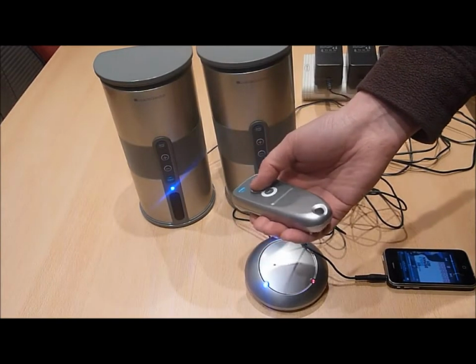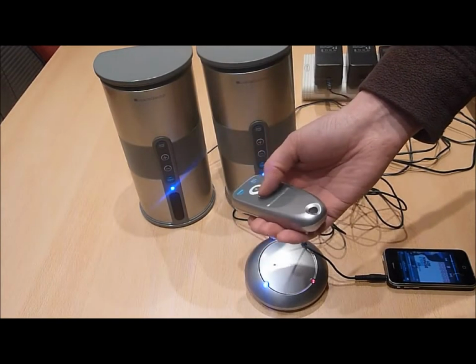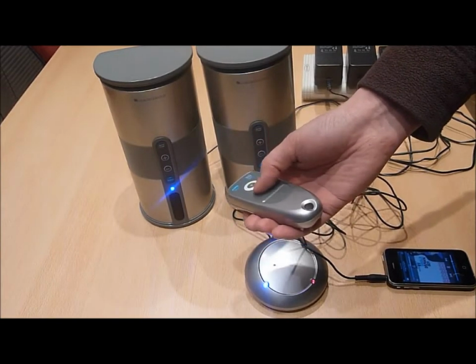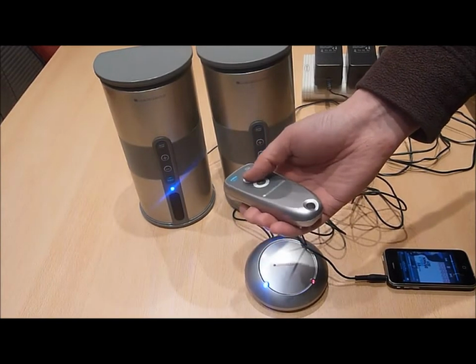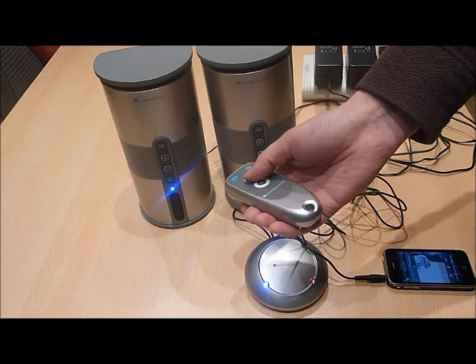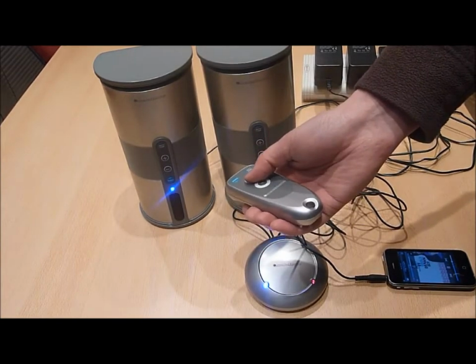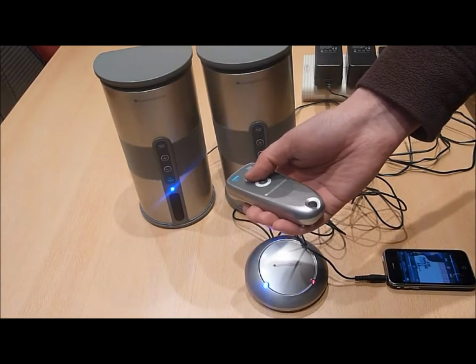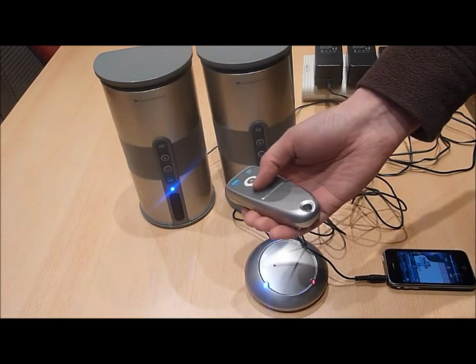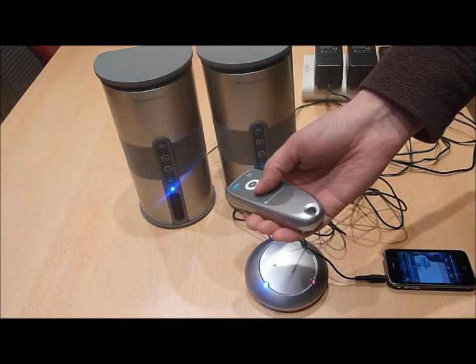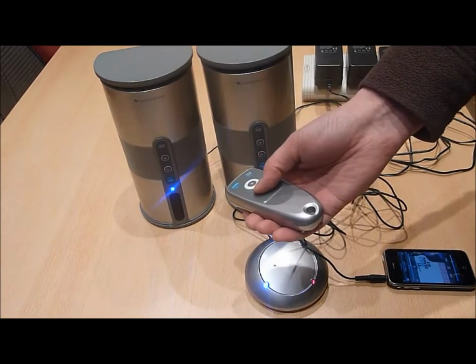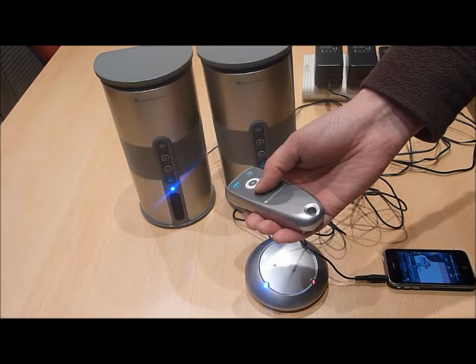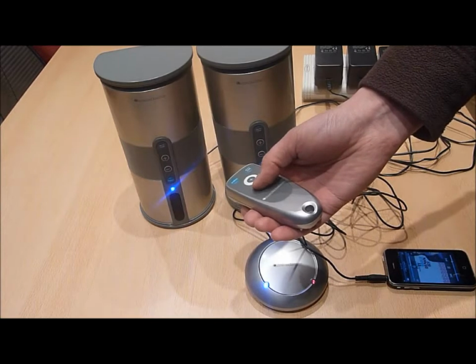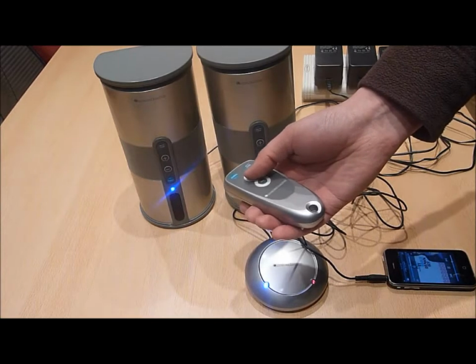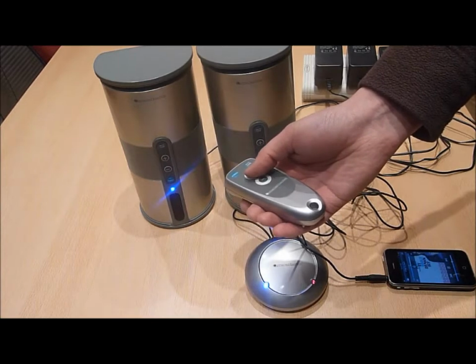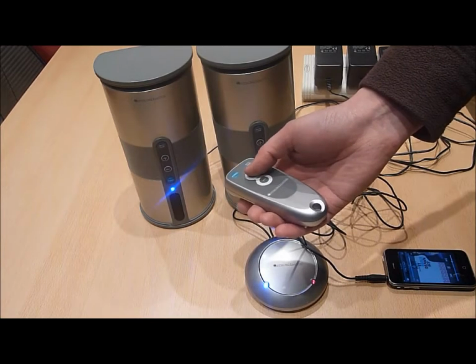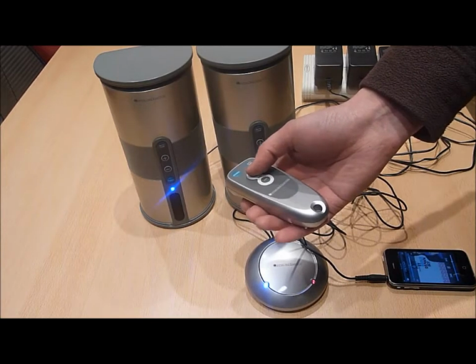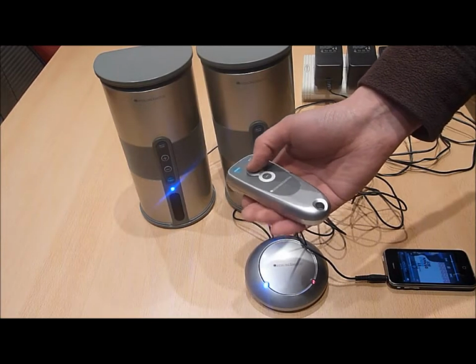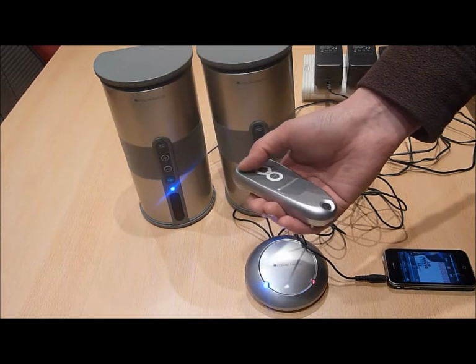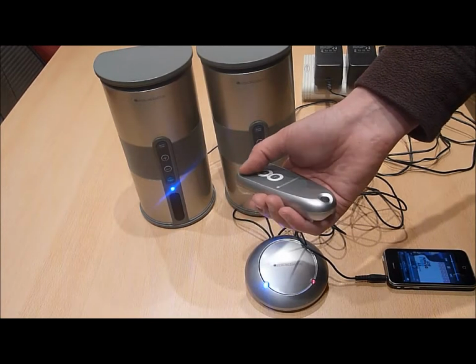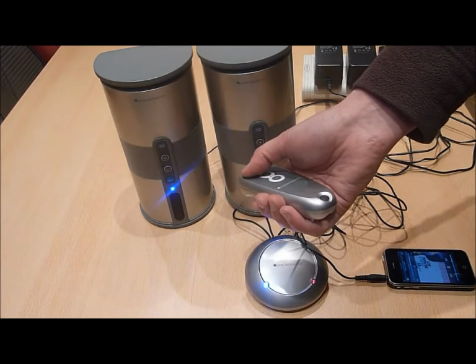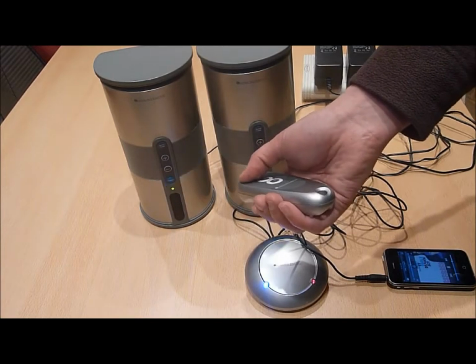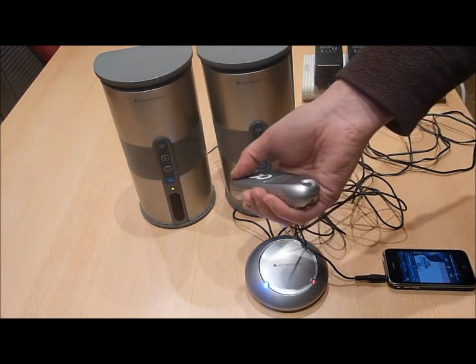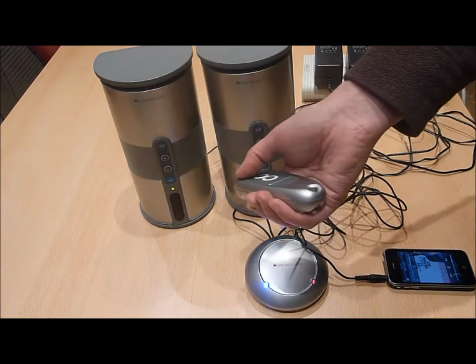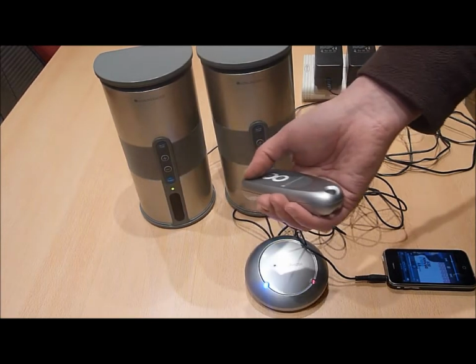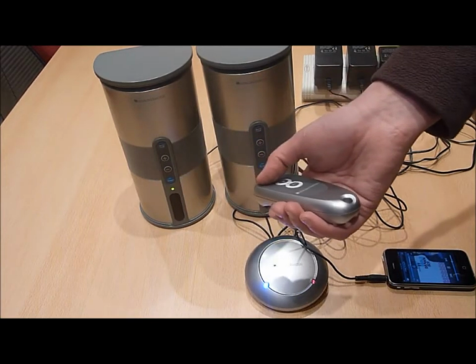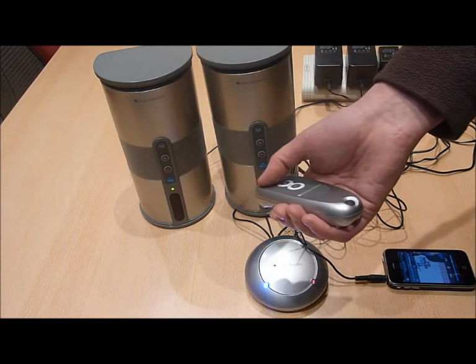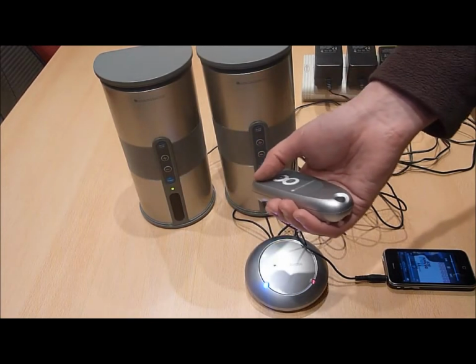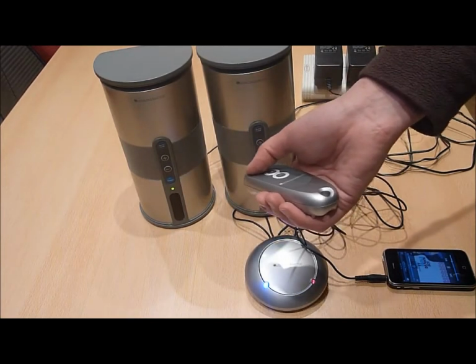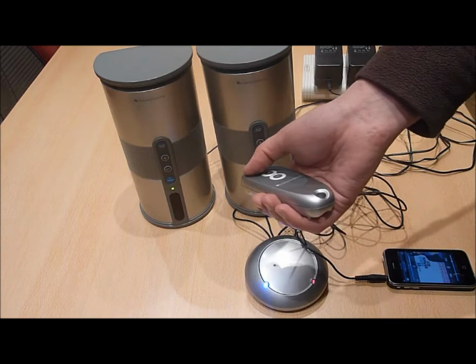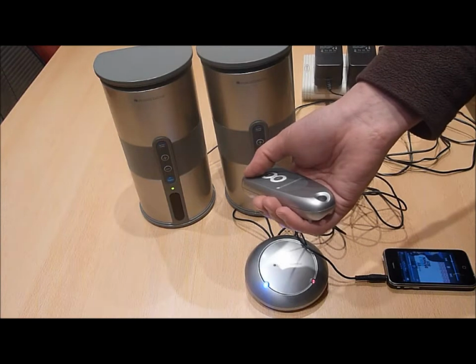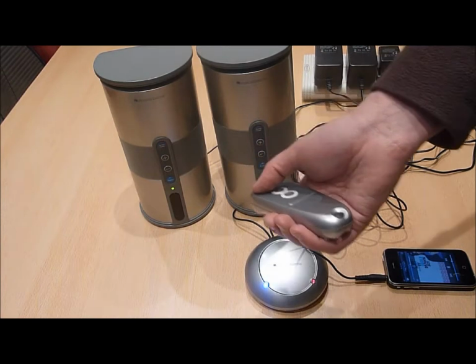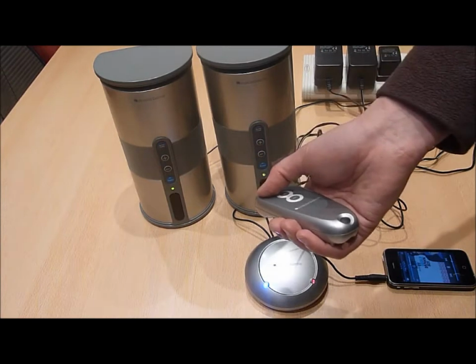You can also use the remote control supplied to both increase the volume of each speaker and also to power on and off each wireless speaker.